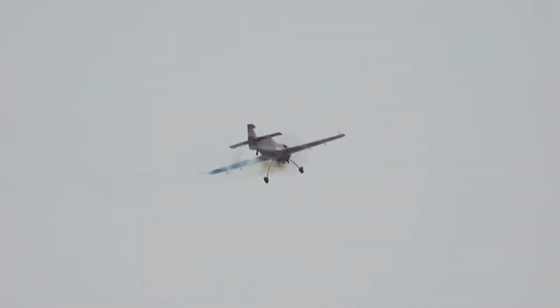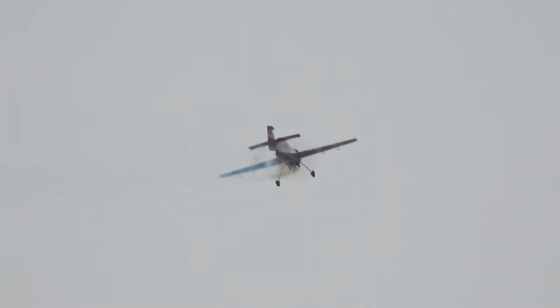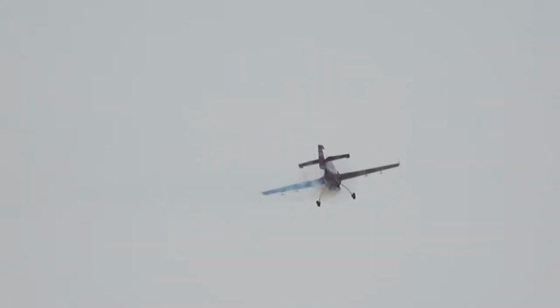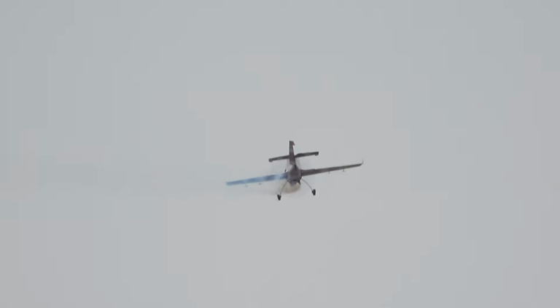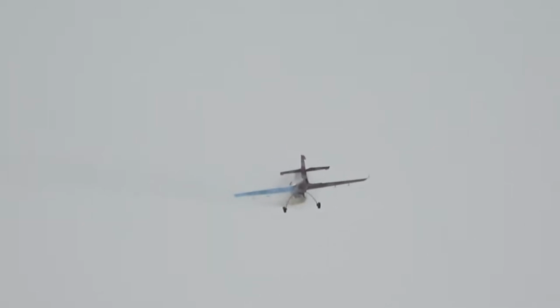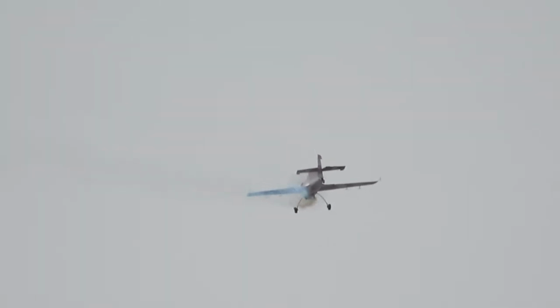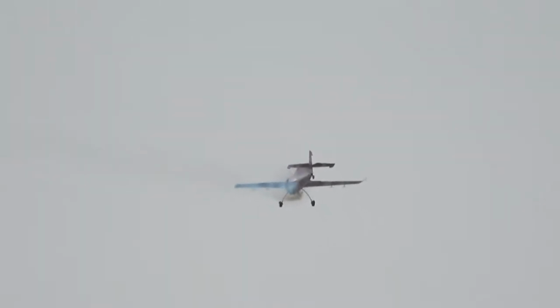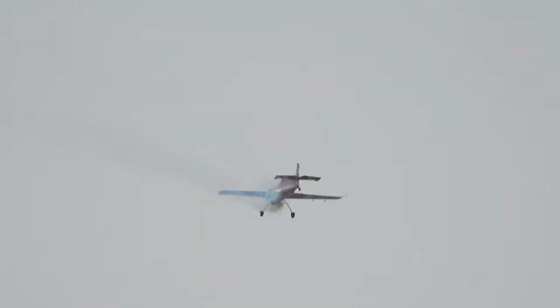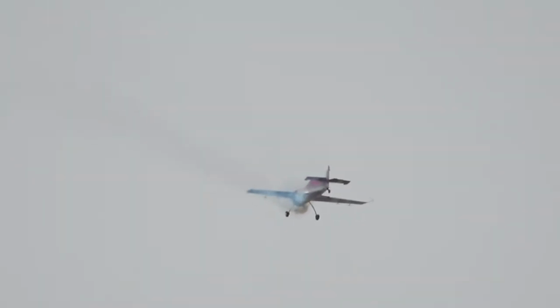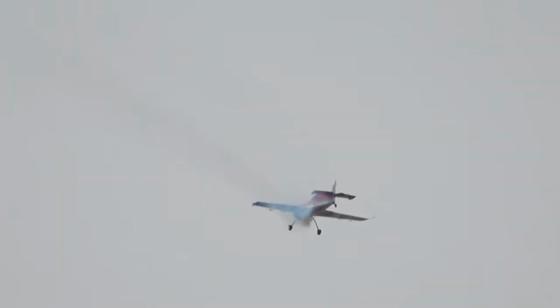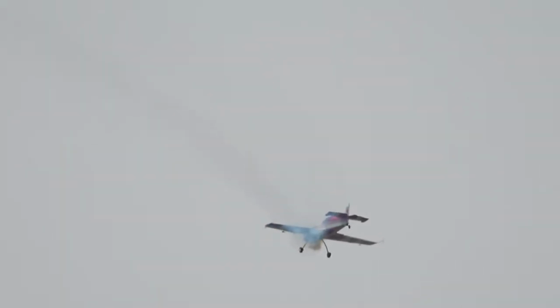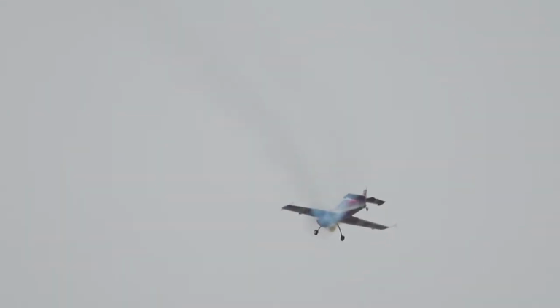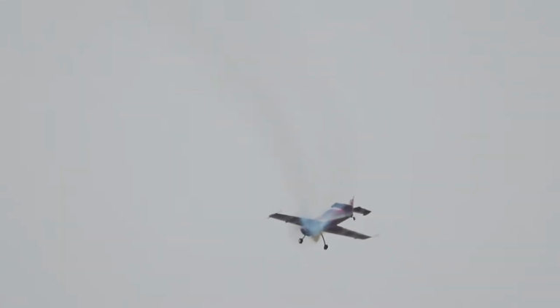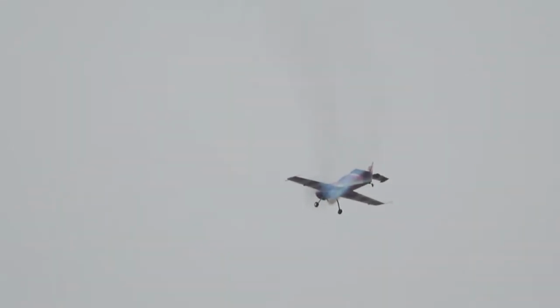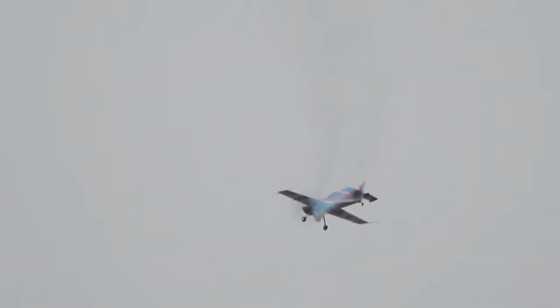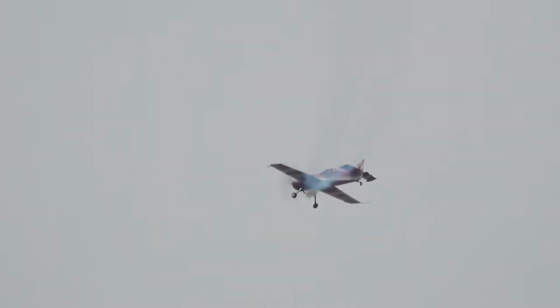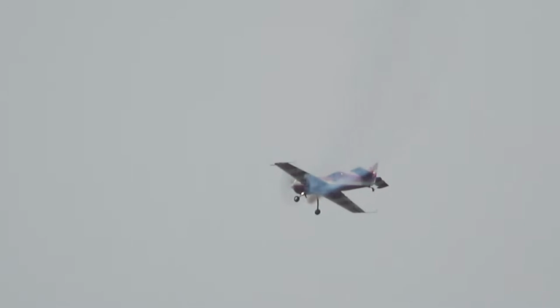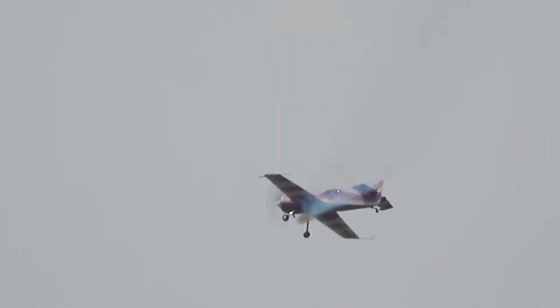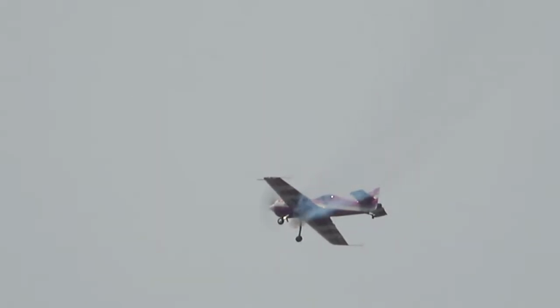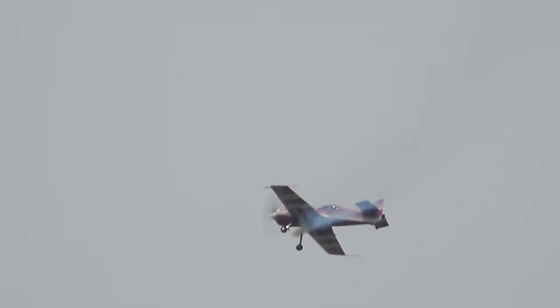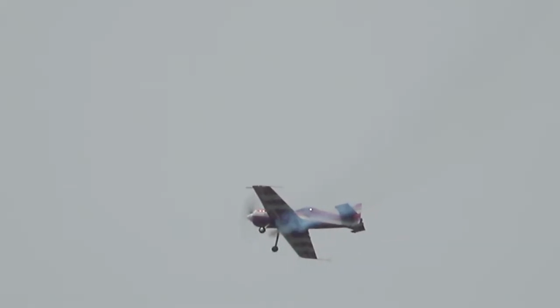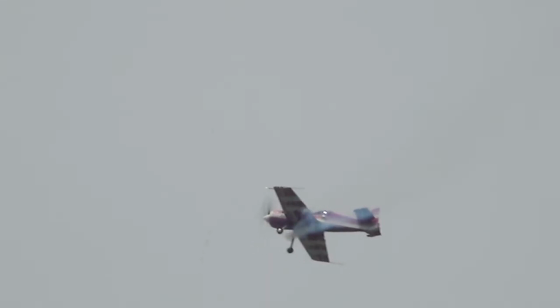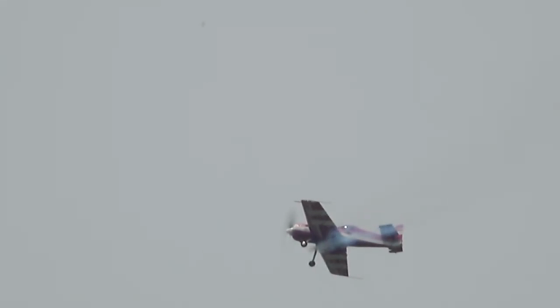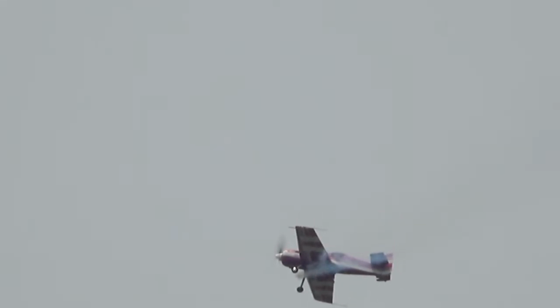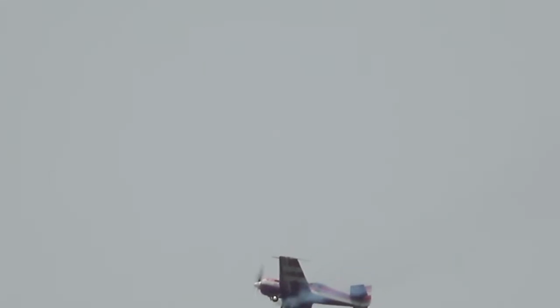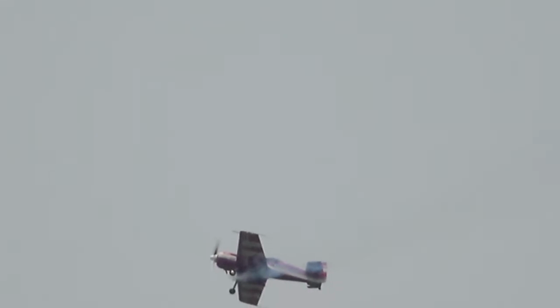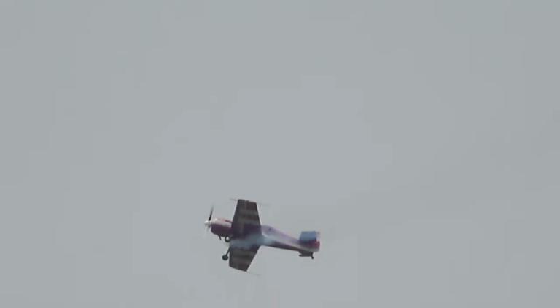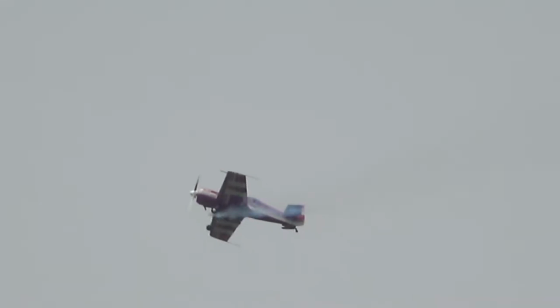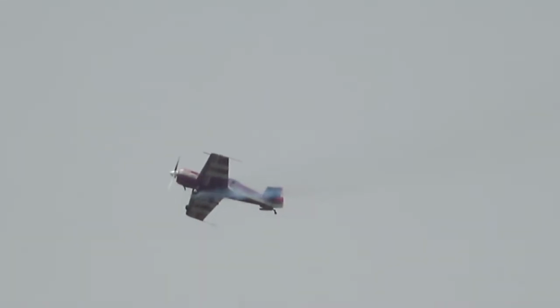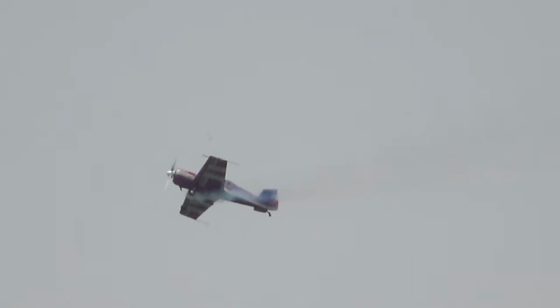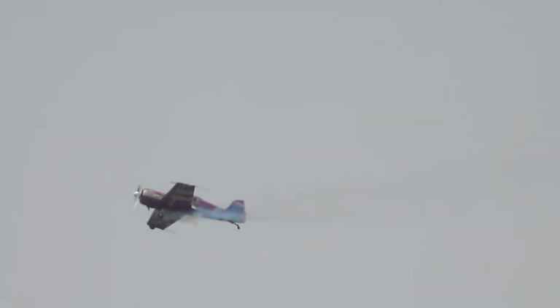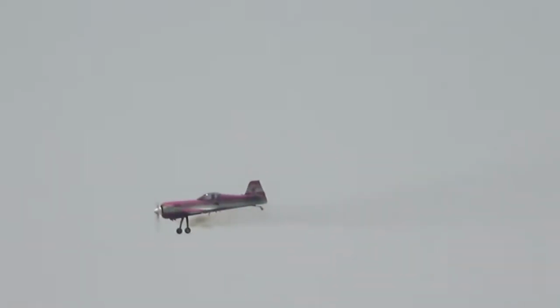Rick's World War II Spitfire airshow routine is one of the most graceful aerobatic shows ever seen. He followed this with his participation as a member of the Canadian Heritage Flight Team, flying the Spitfire in formation with the CF-18.